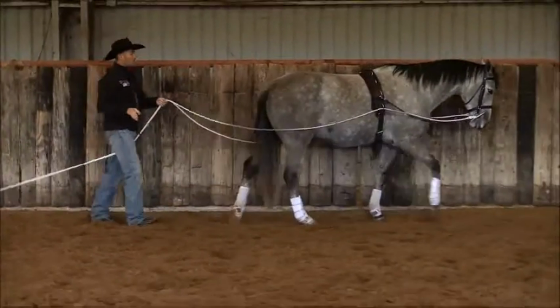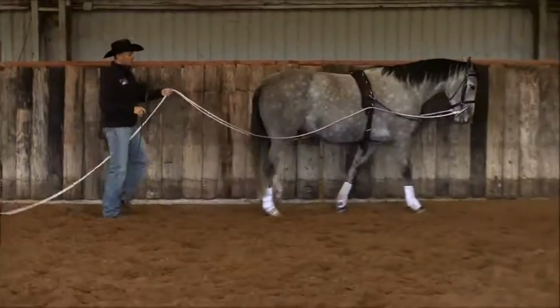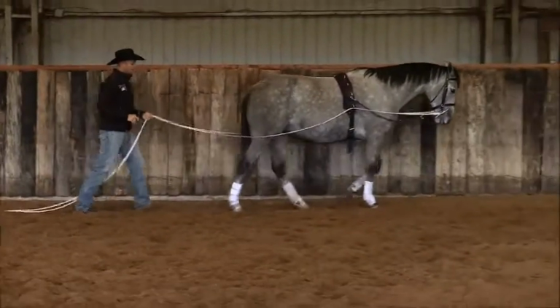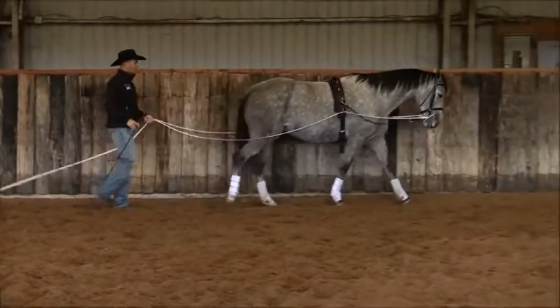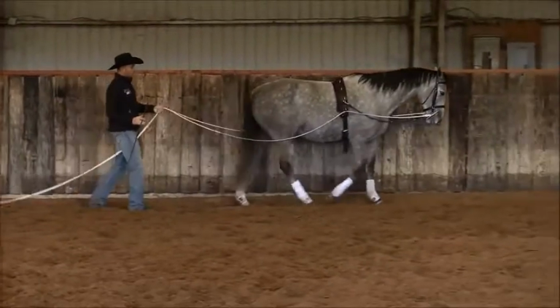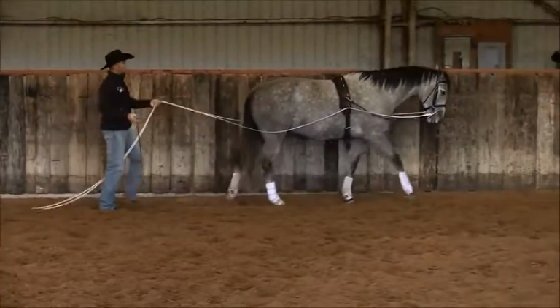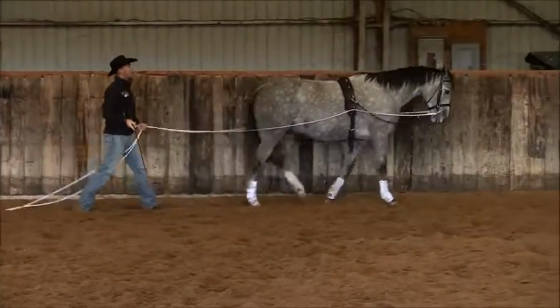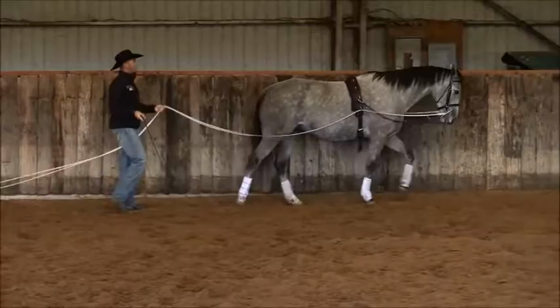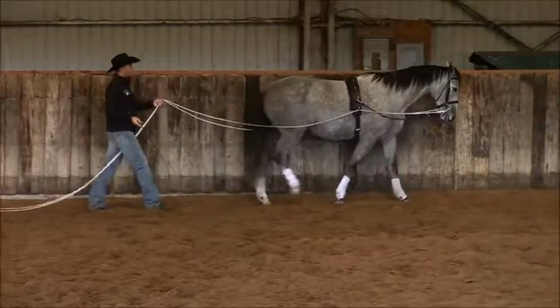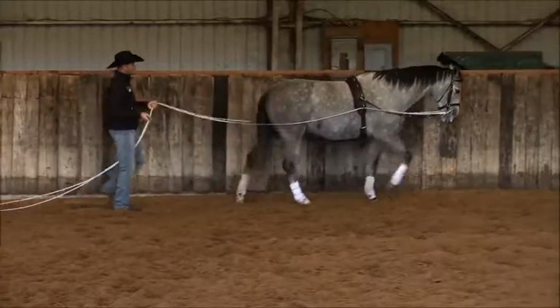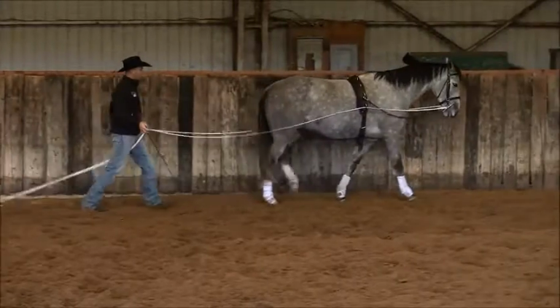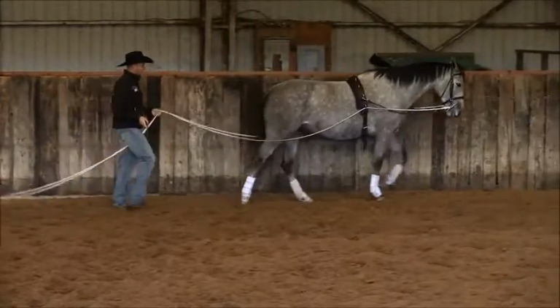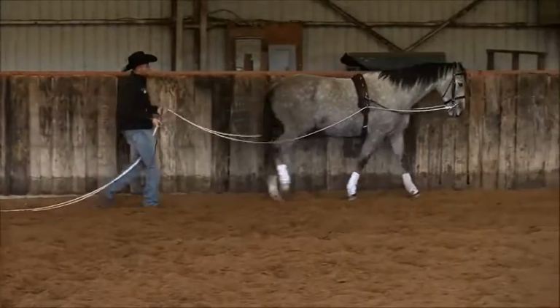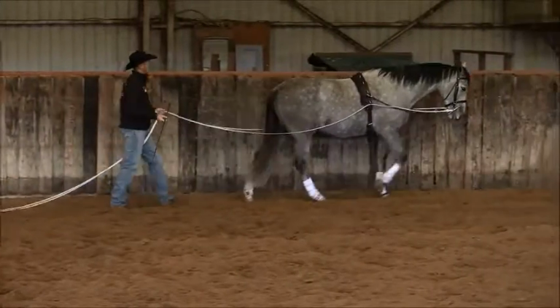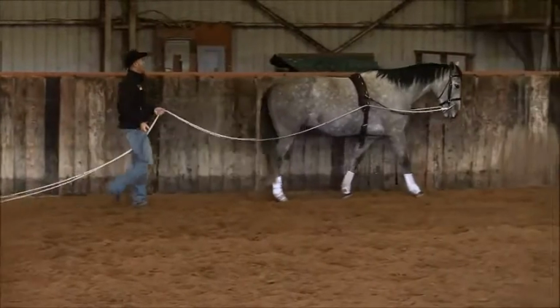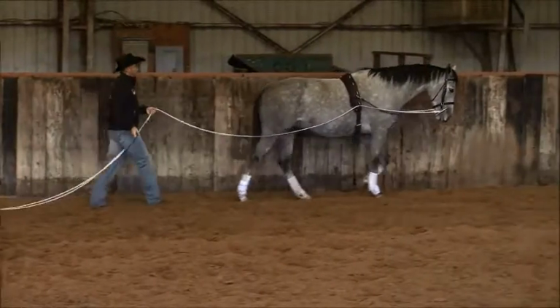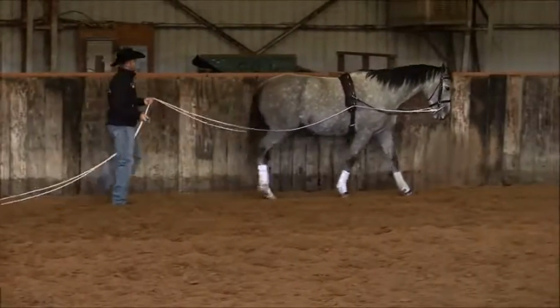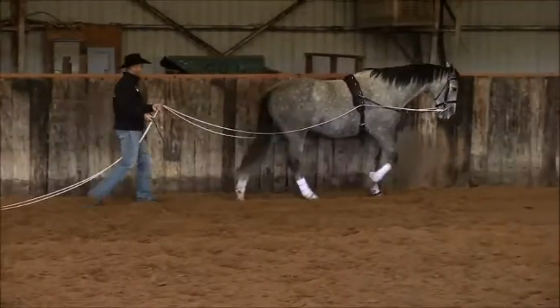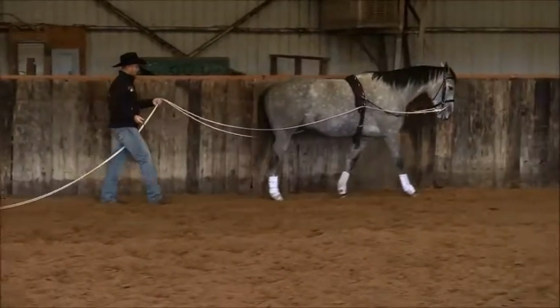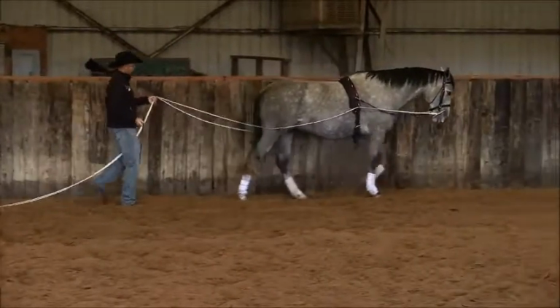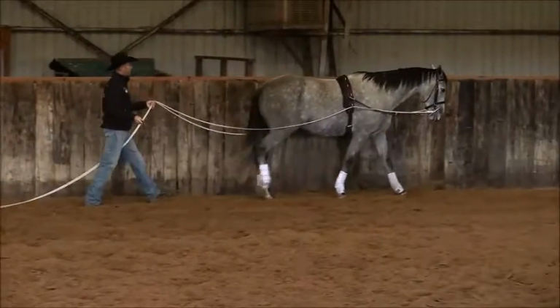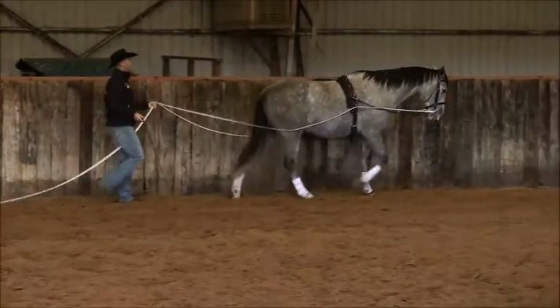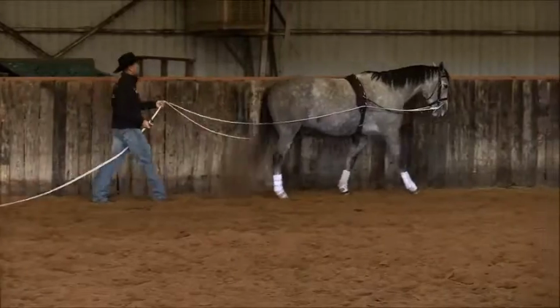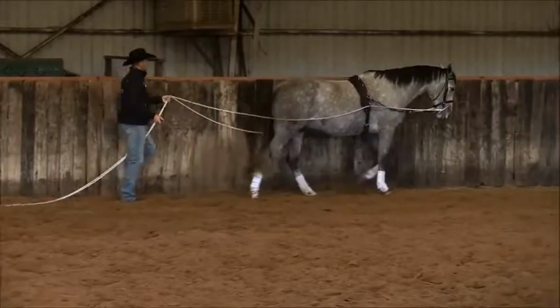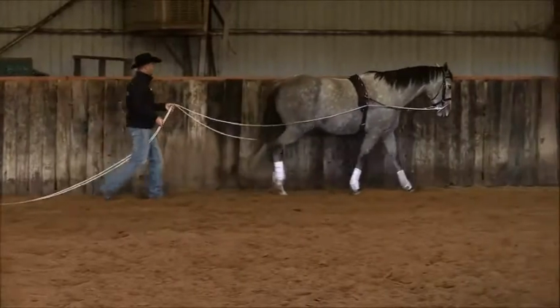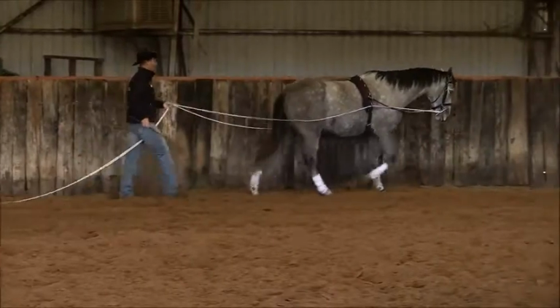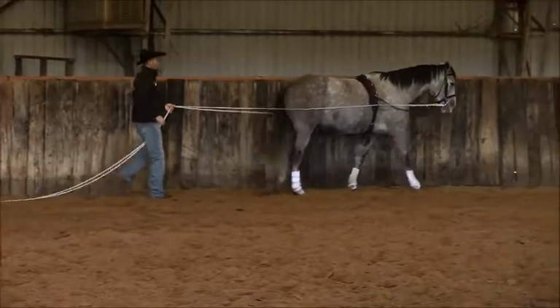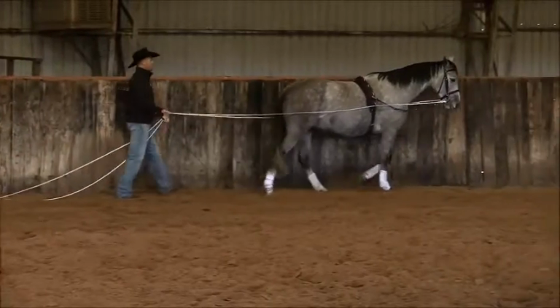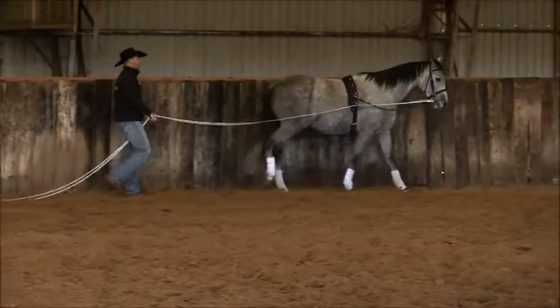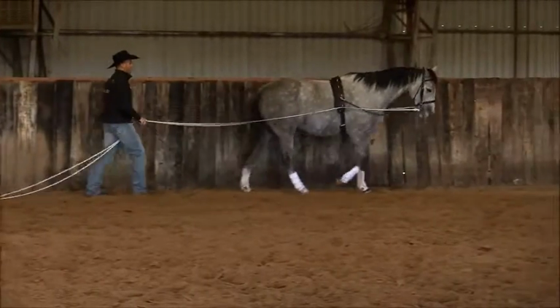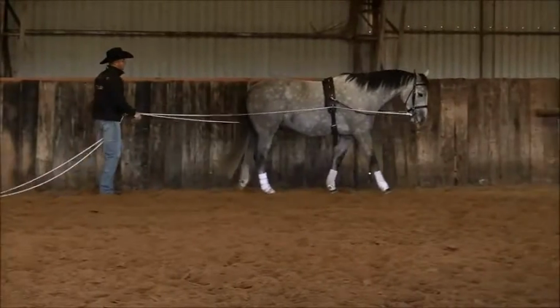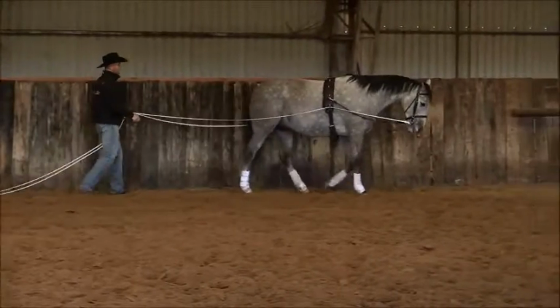What I always like to do to begin with, once again, is just walk off my horse nice and relaxed down the fence here. I'm just going to allow him to kind of travel up and down, letting him know that coming to this fence is a good spot for him.